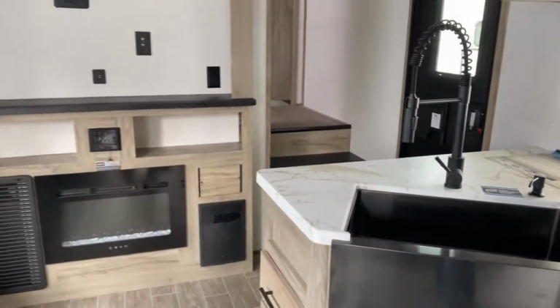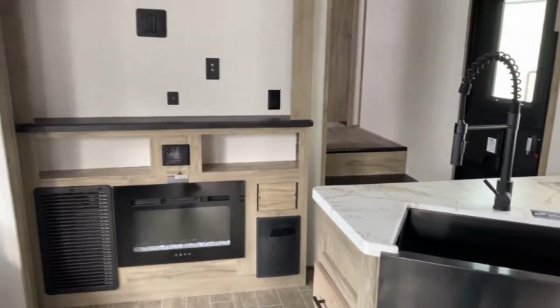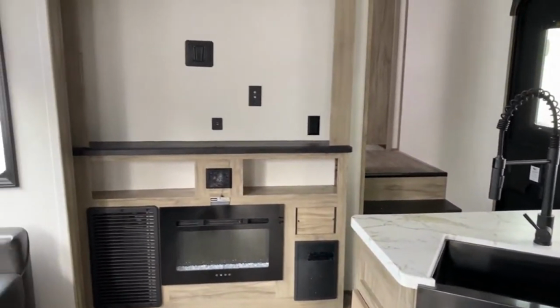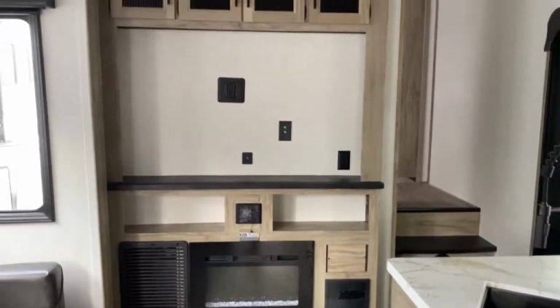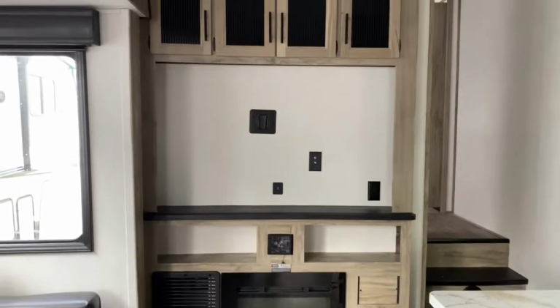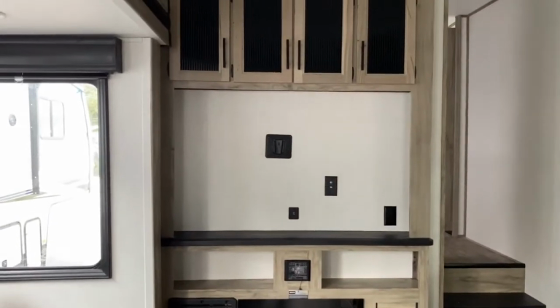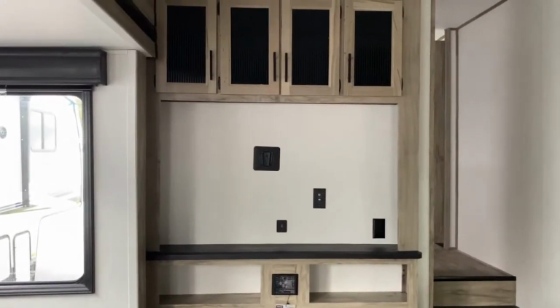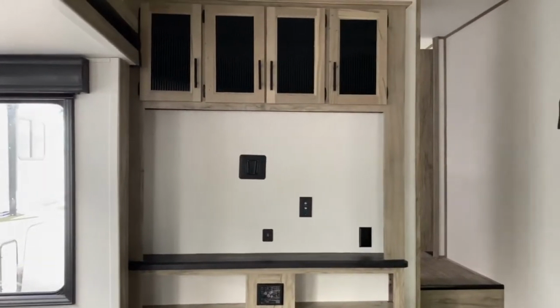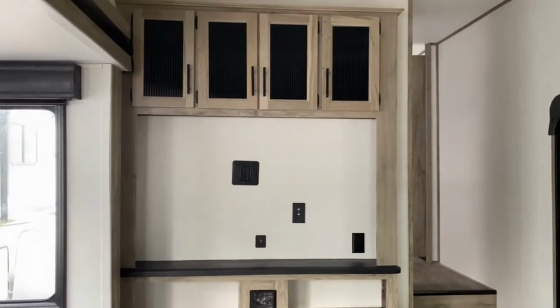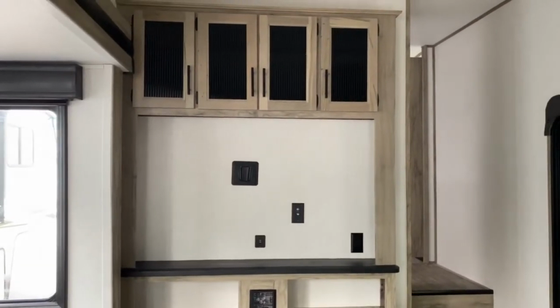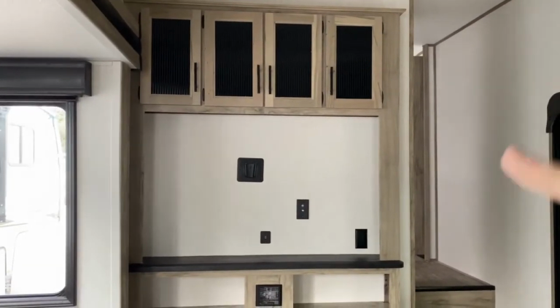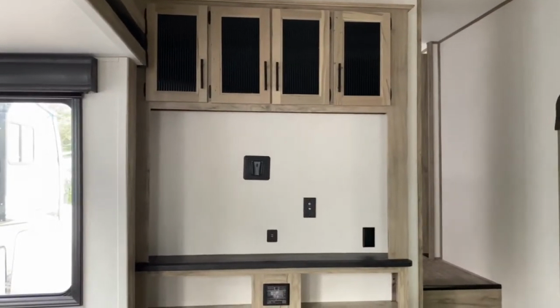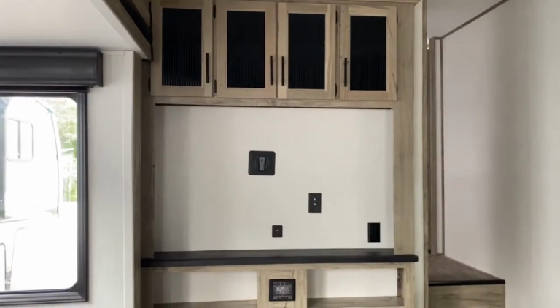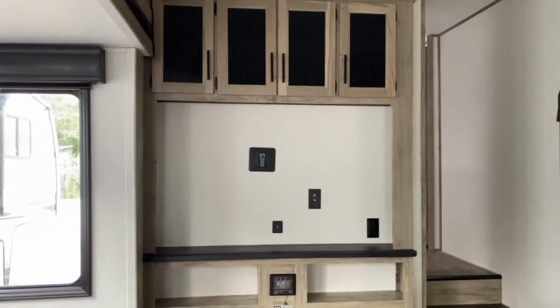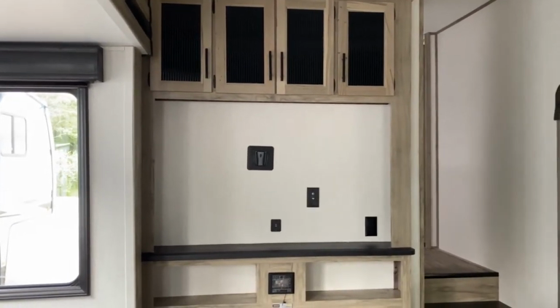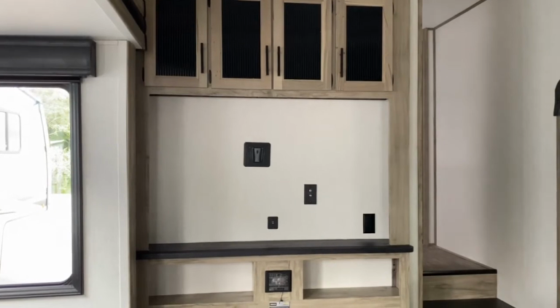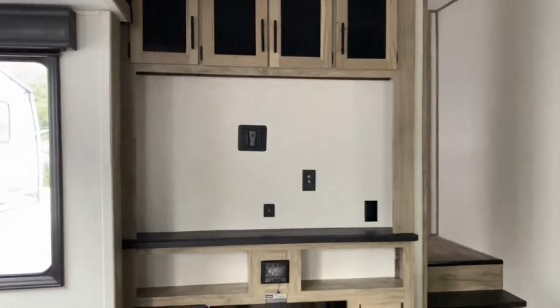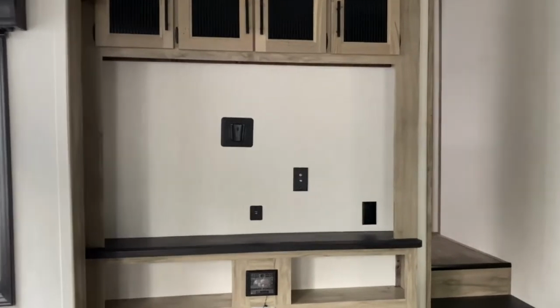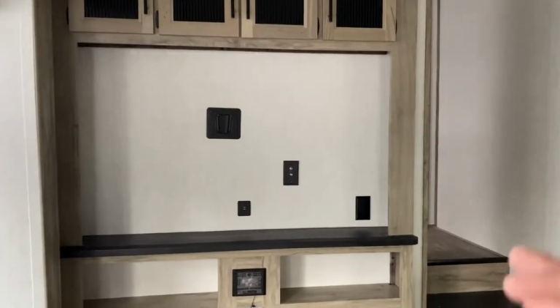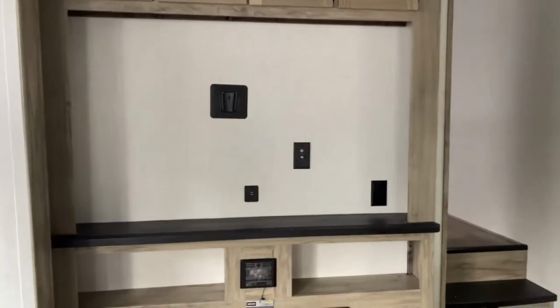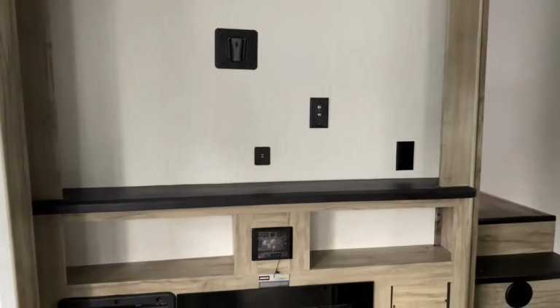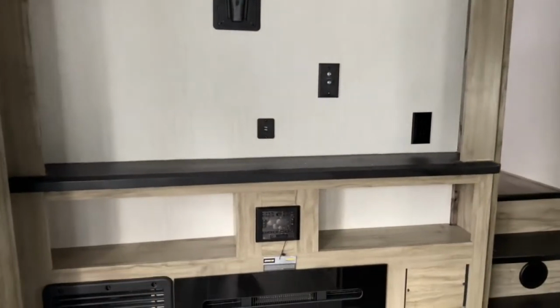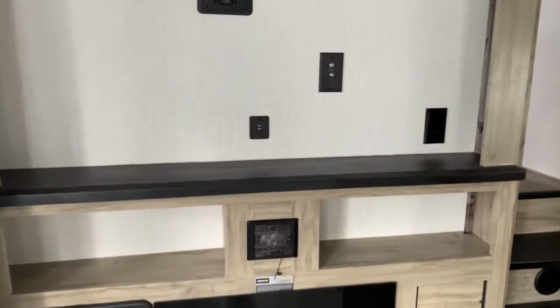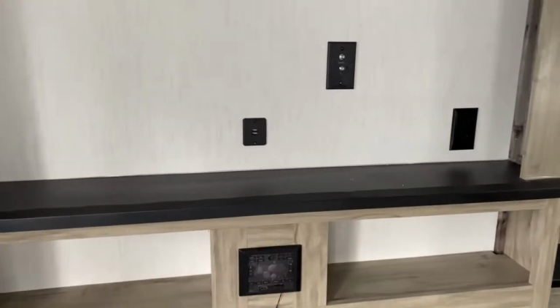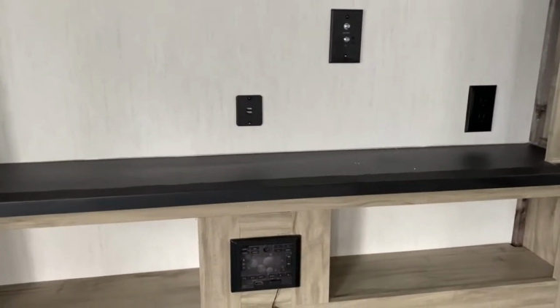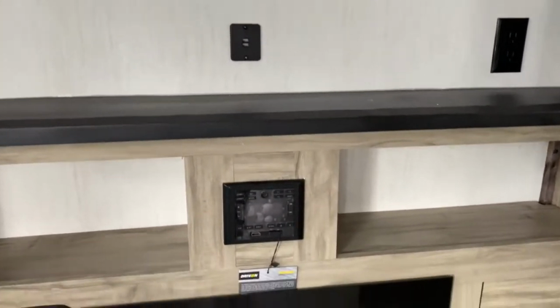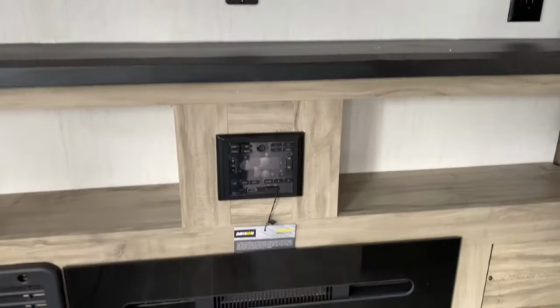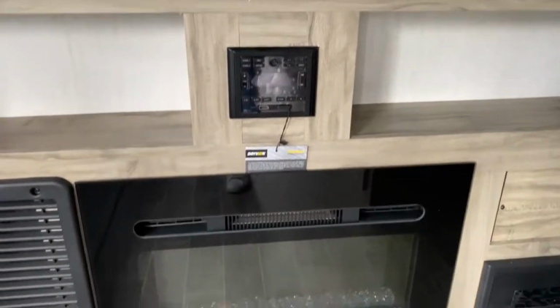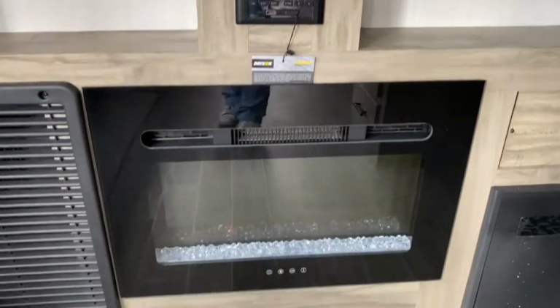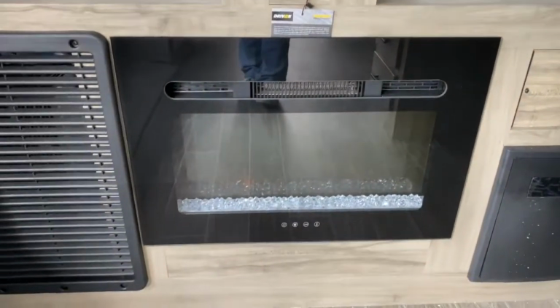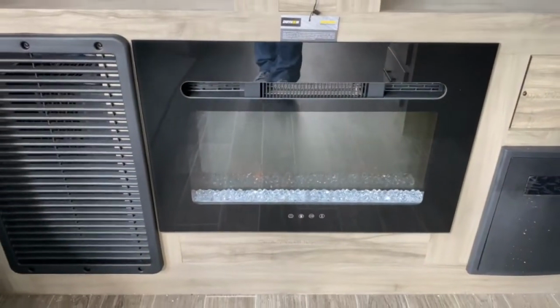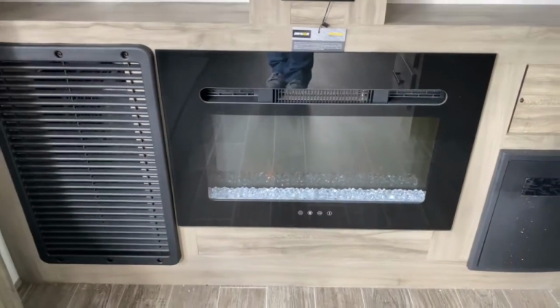On the wall going up towards the stairs, you do have your entertainment center. As you can see, you can fit a fairly large TV there. You've got all your hookups, and there are also USB ports, a radio, and a fireplace here.